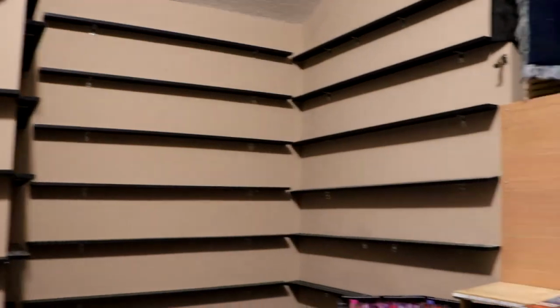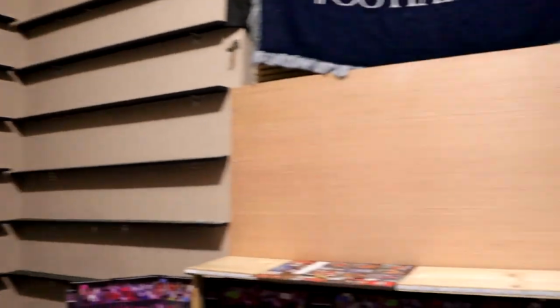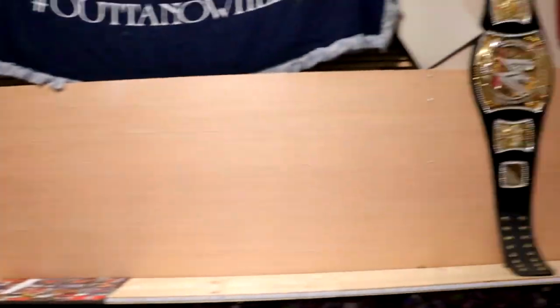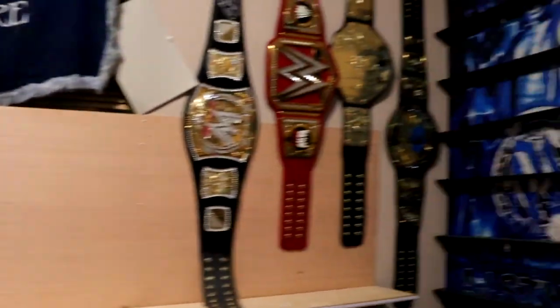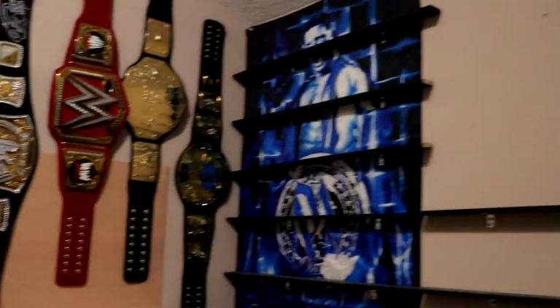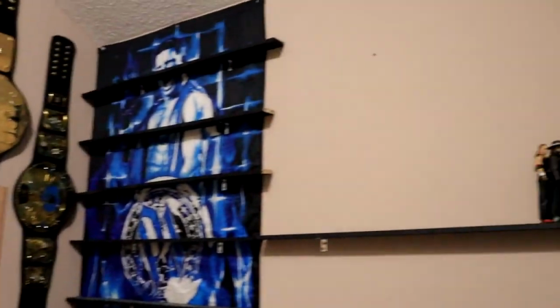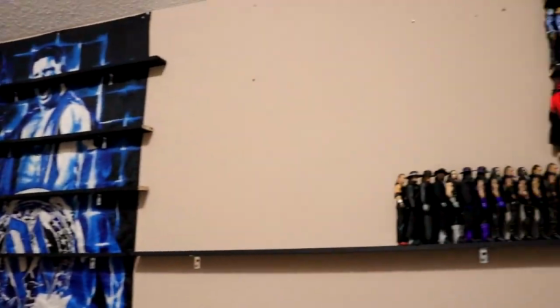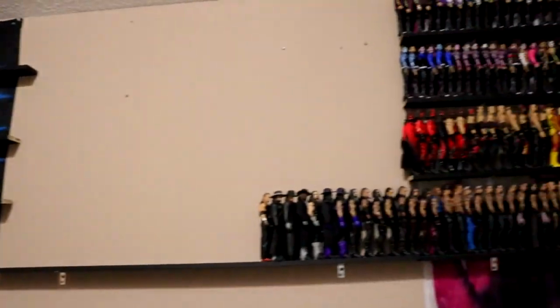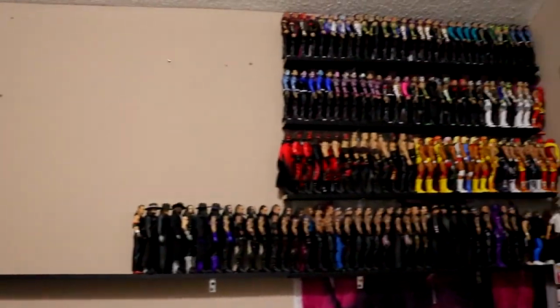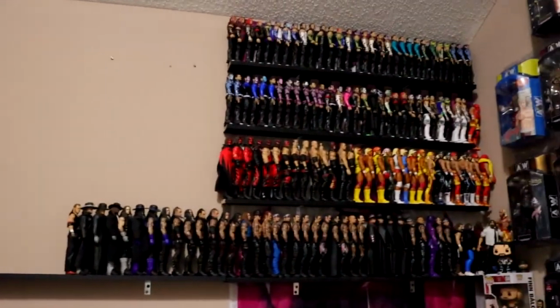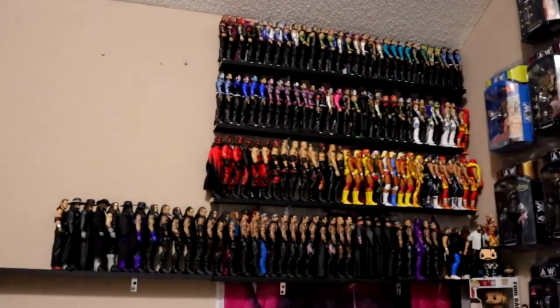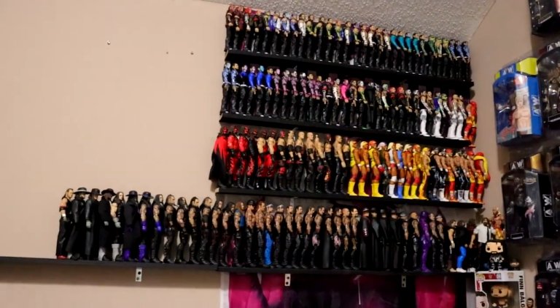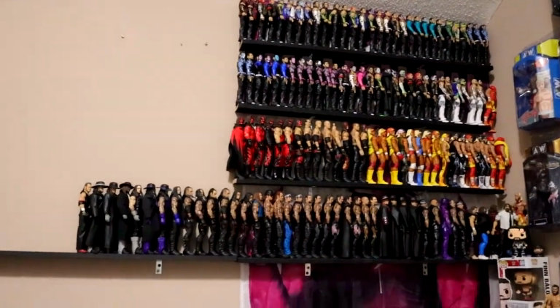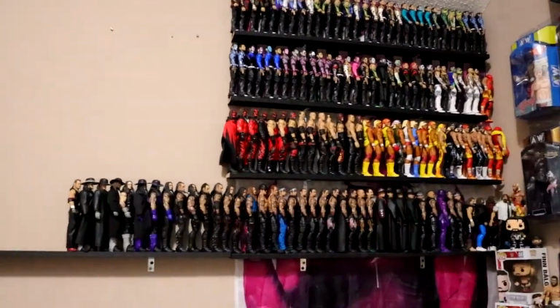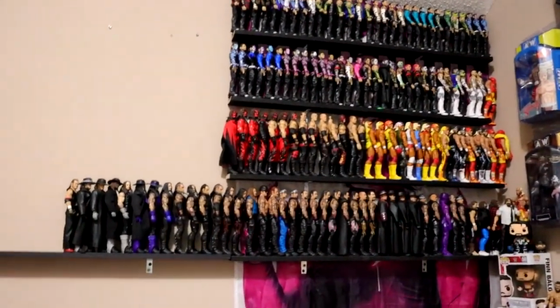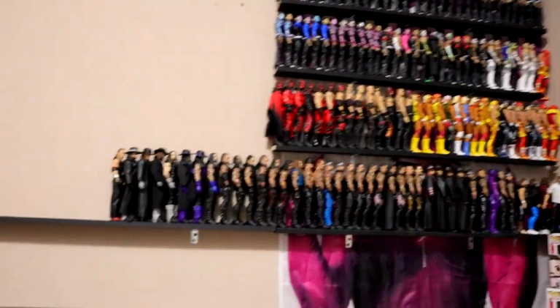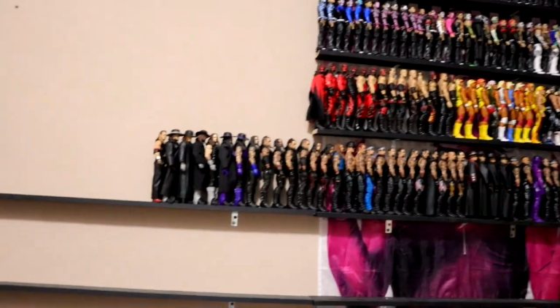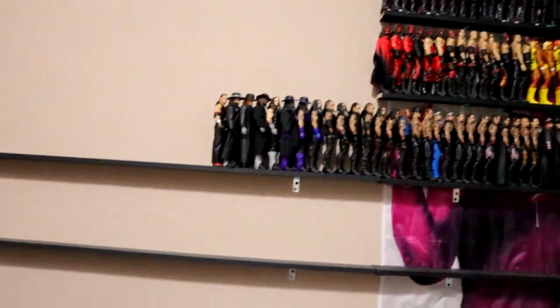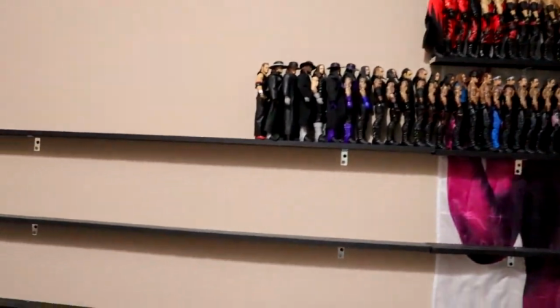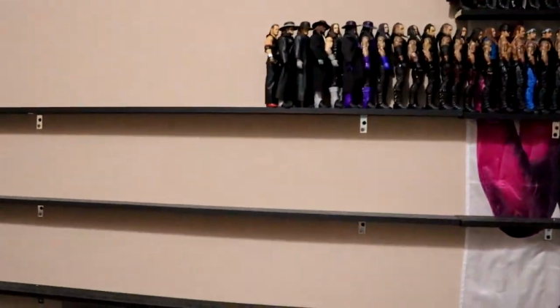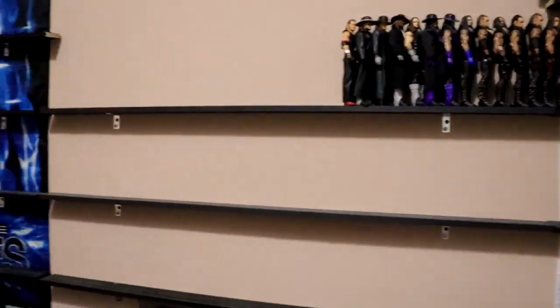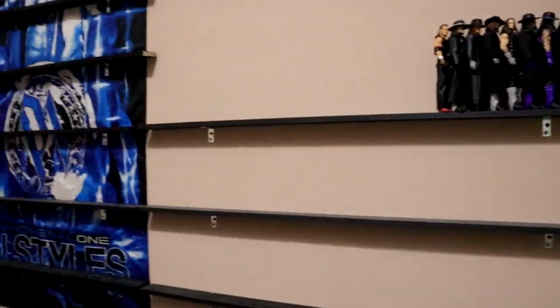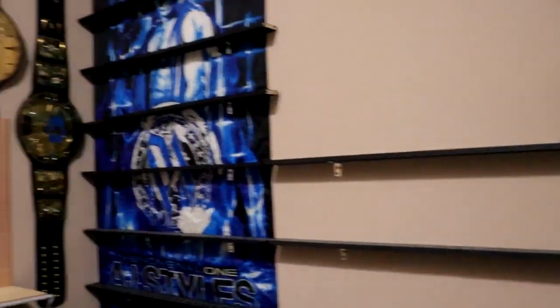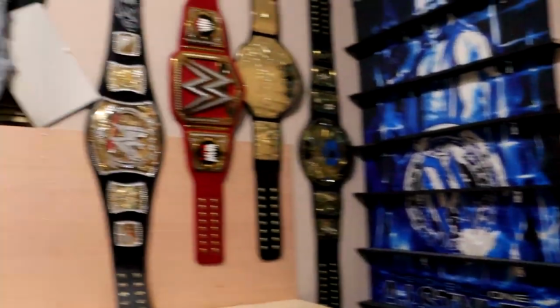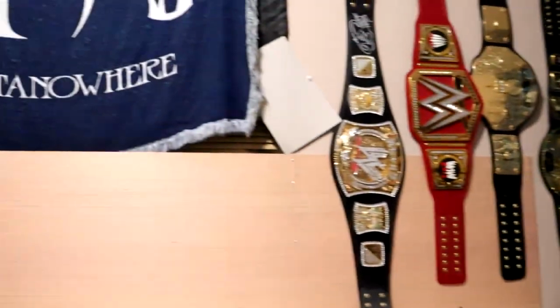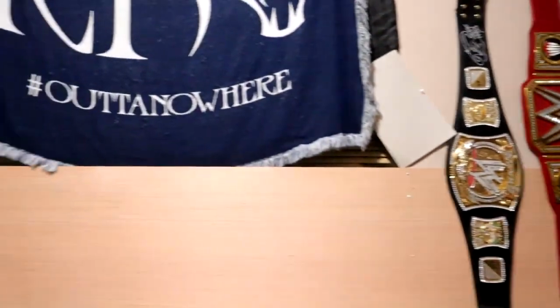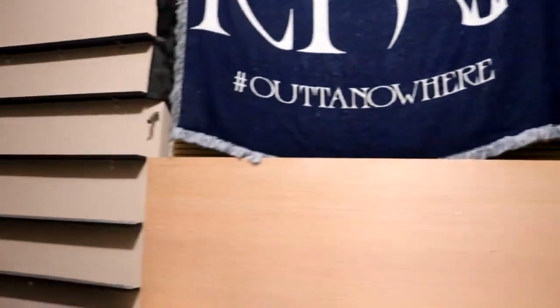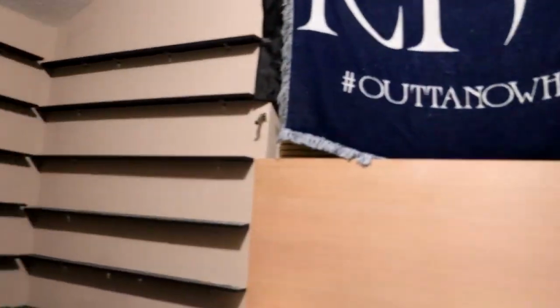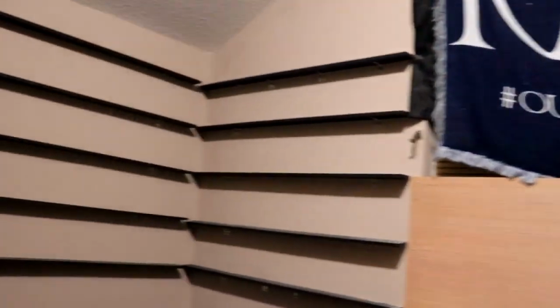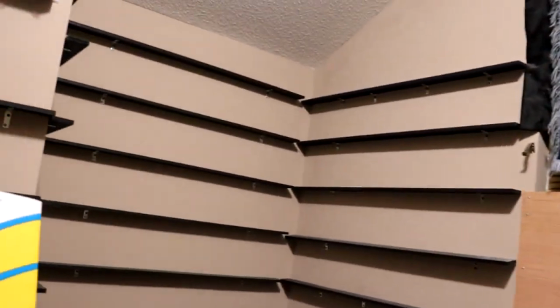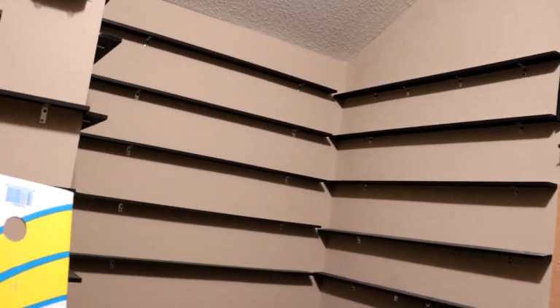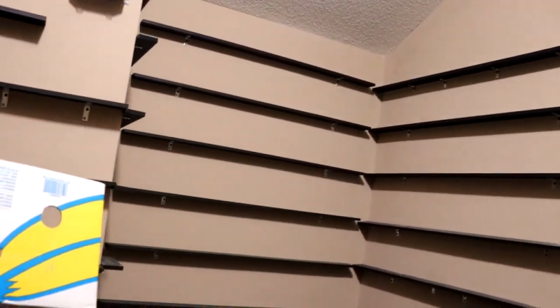What is good everybody, welcome back to another MyAnToys video. Today we are showcasing the before and after of the MDT office, or the room tour, or whatever you want to say.